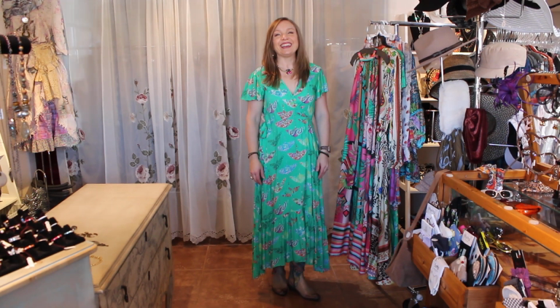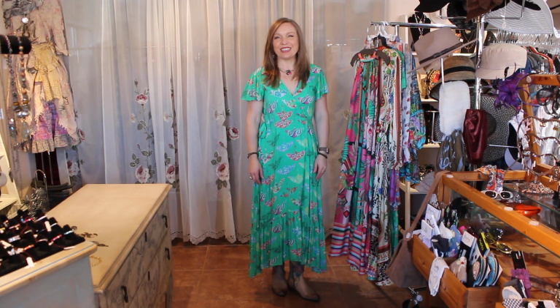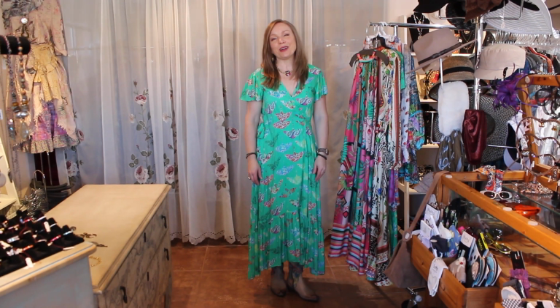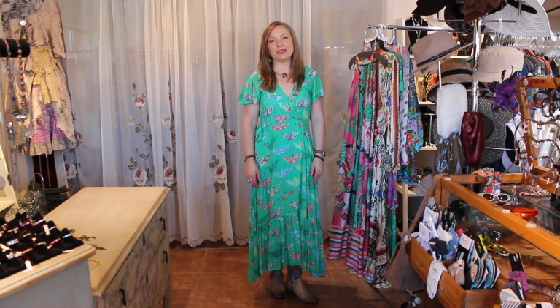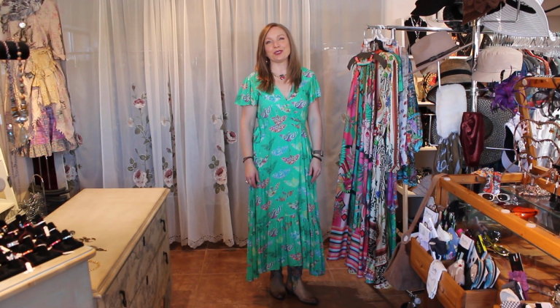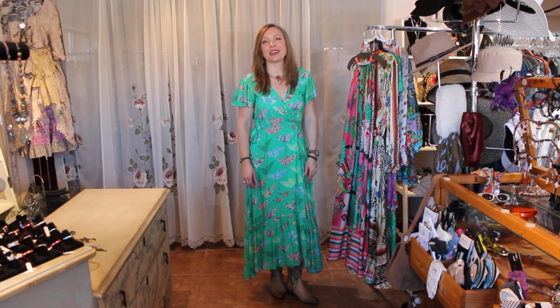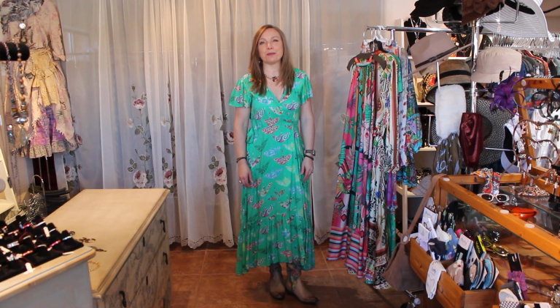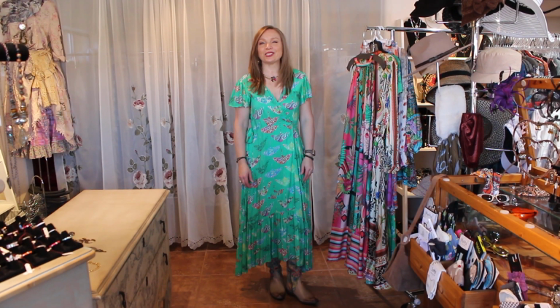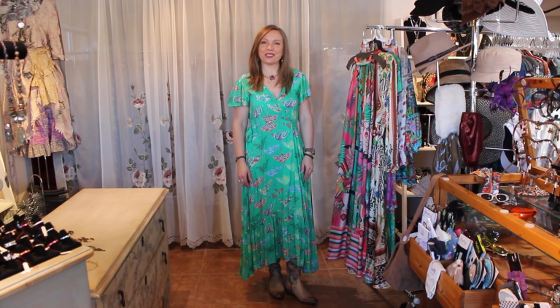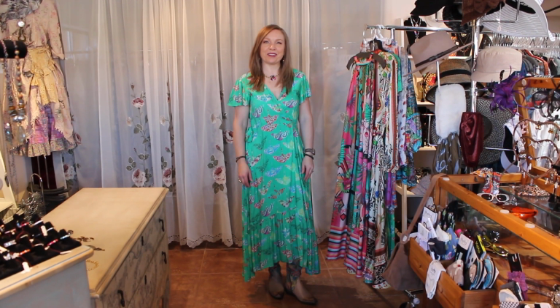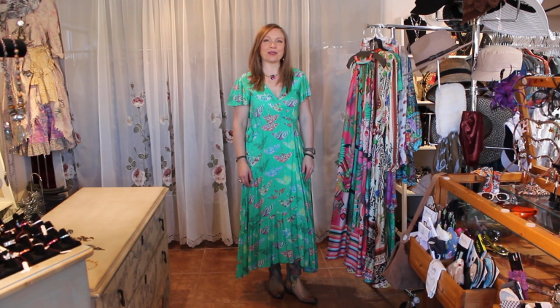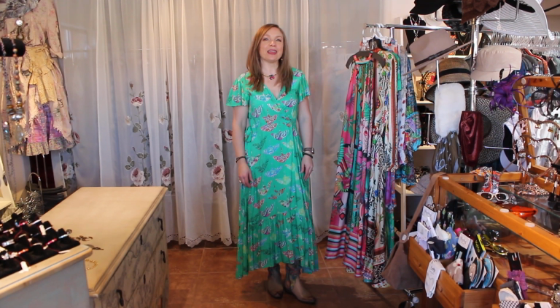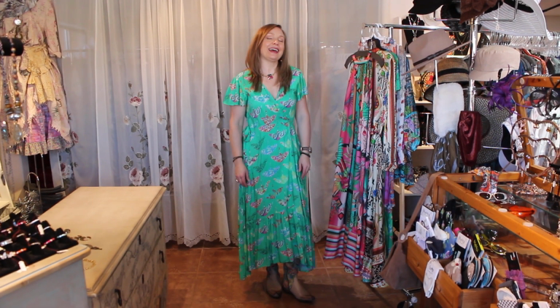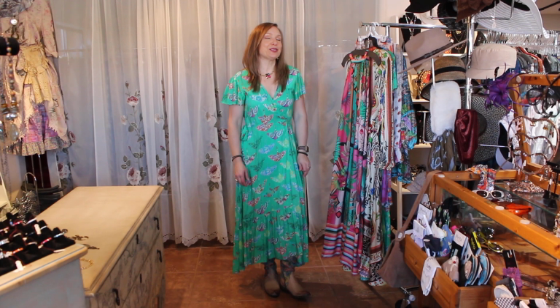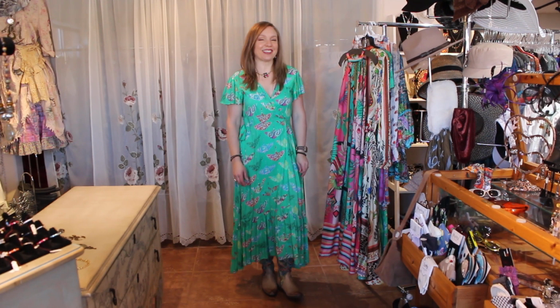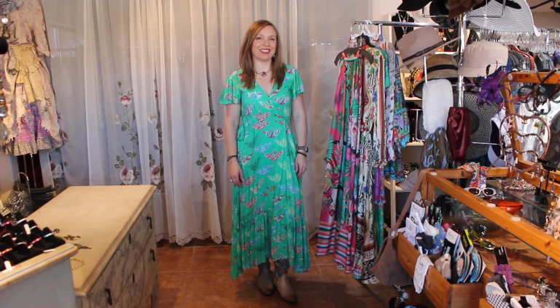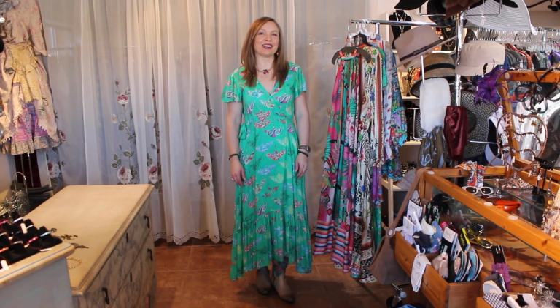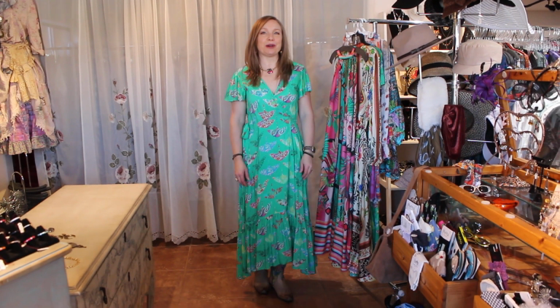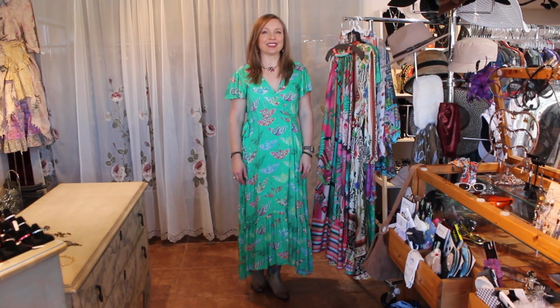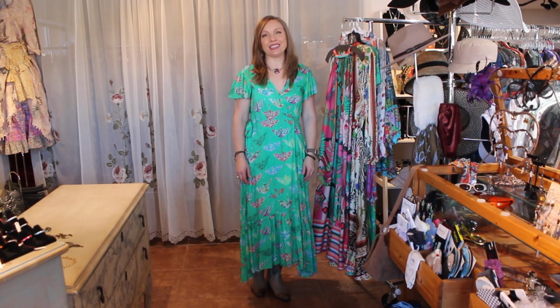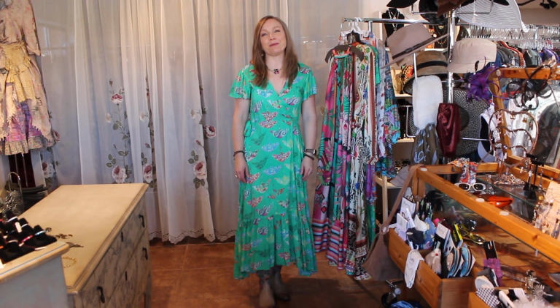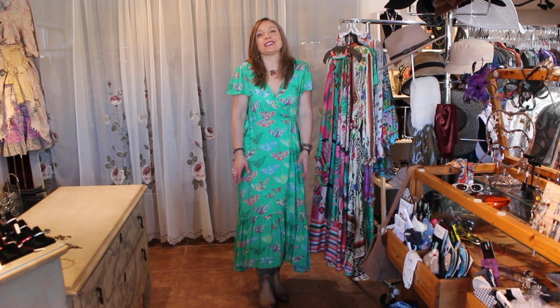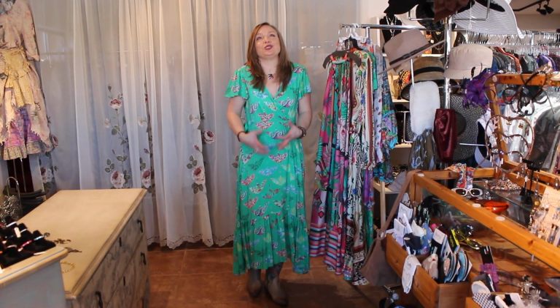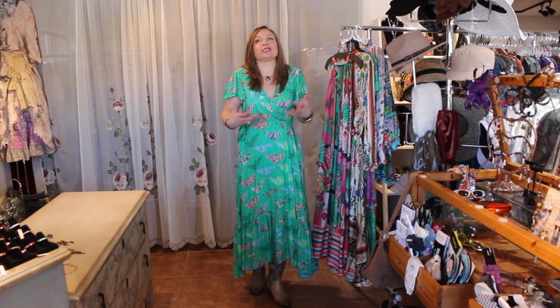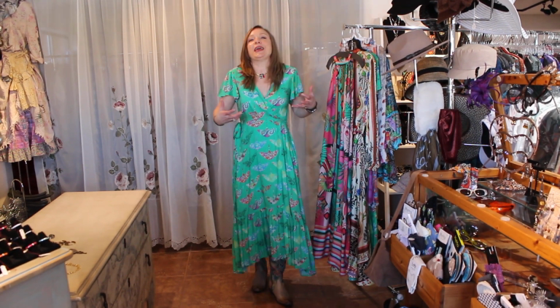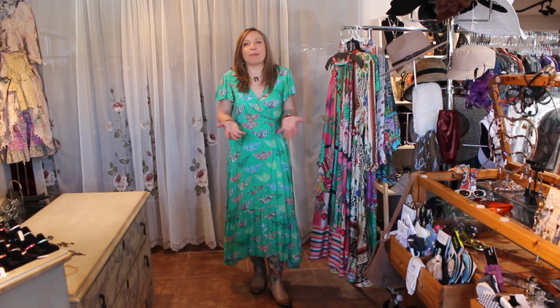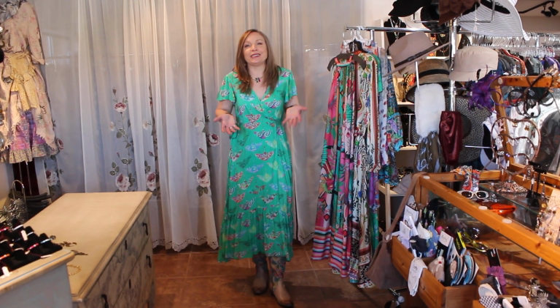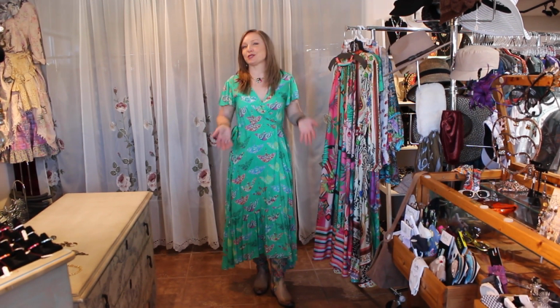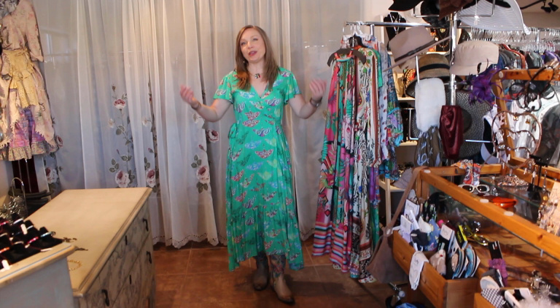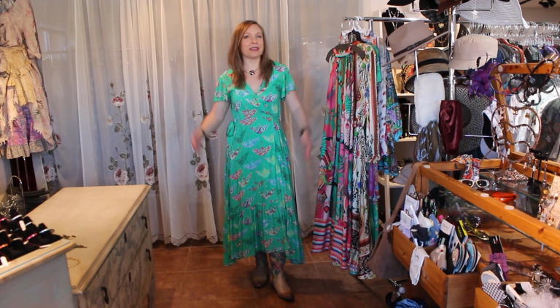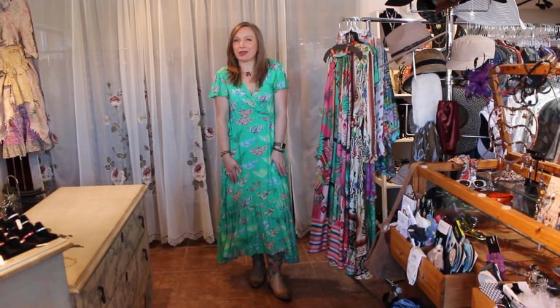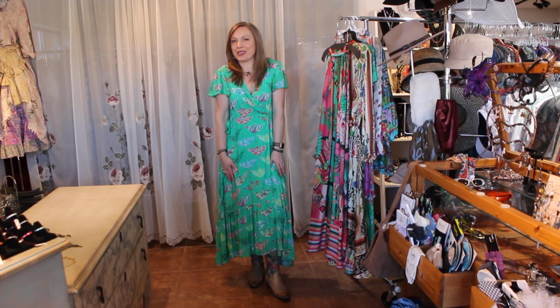Hi ladies, welcome in to Victorian Cowgirl Posh in Sedona, Arizona.